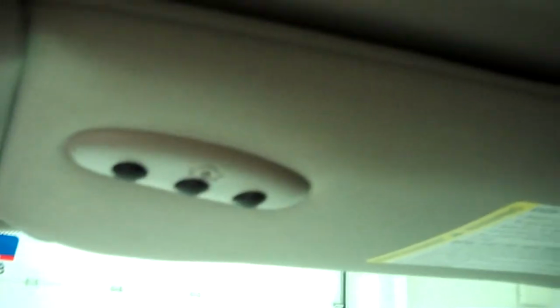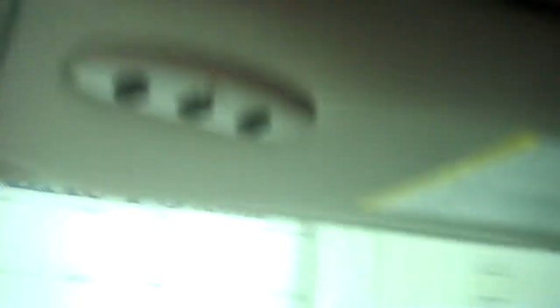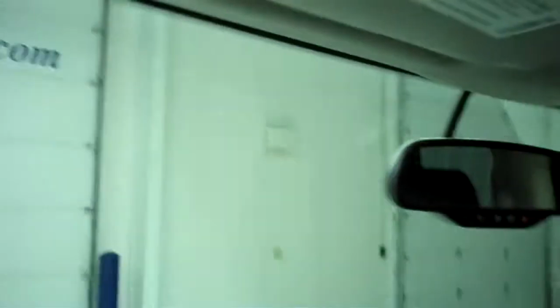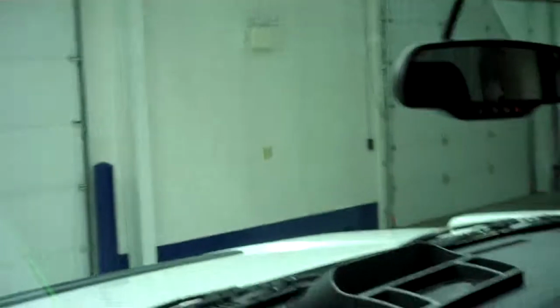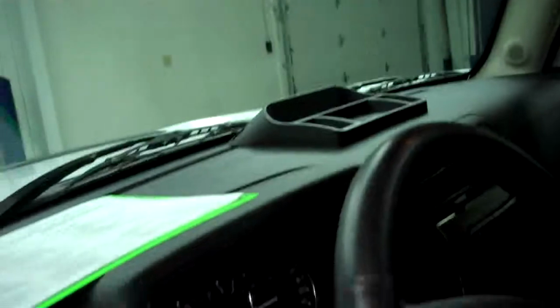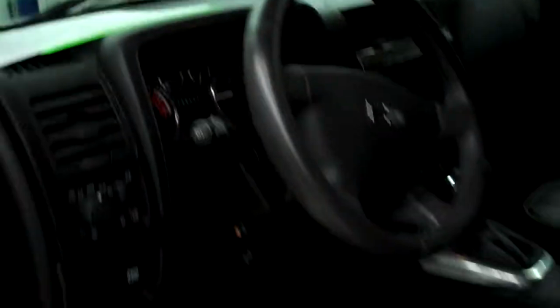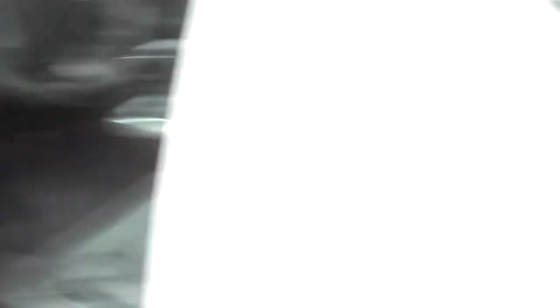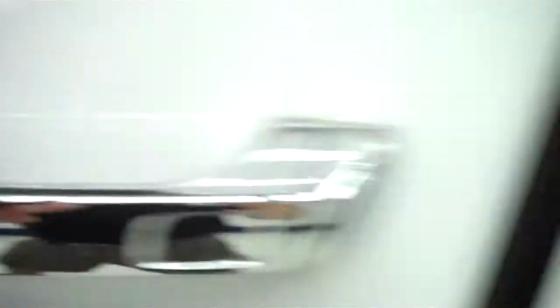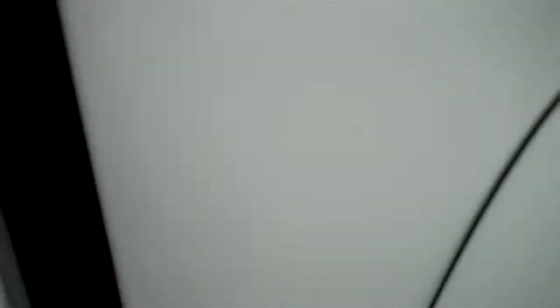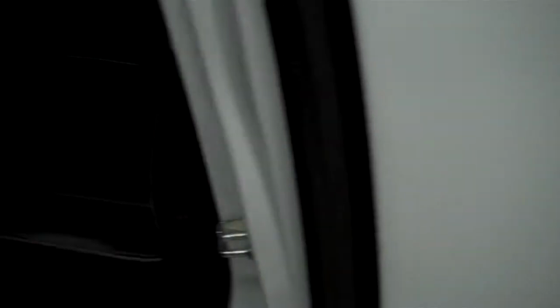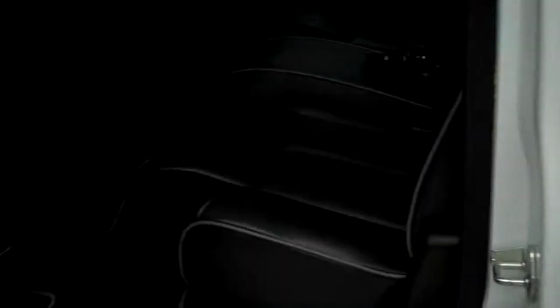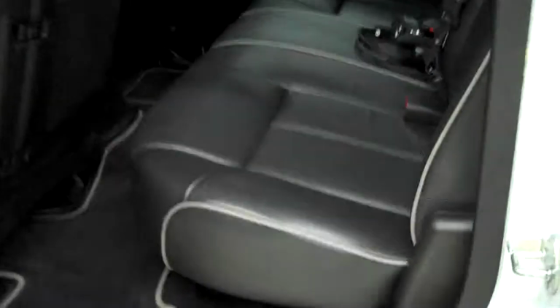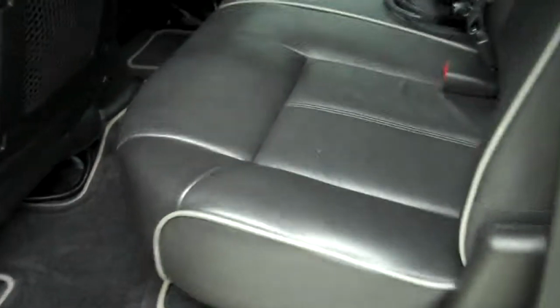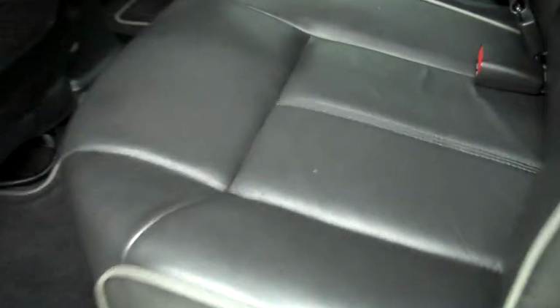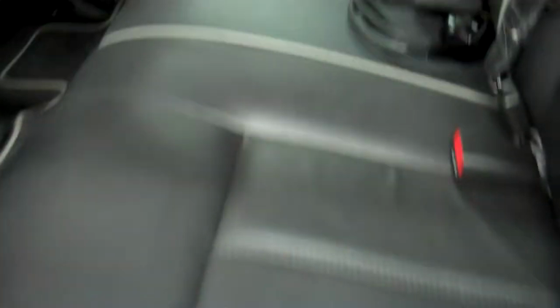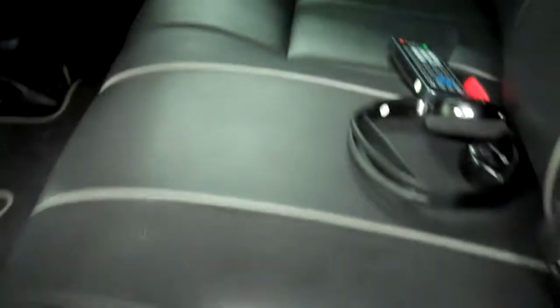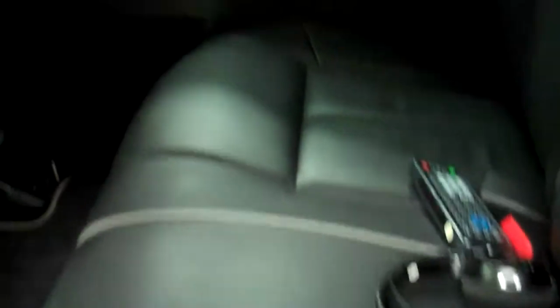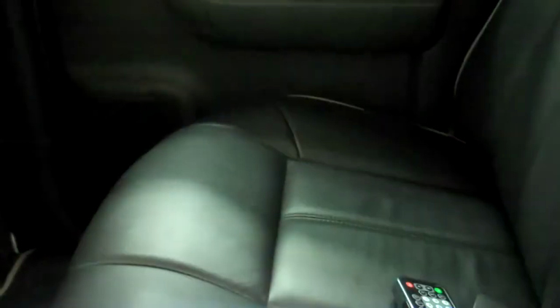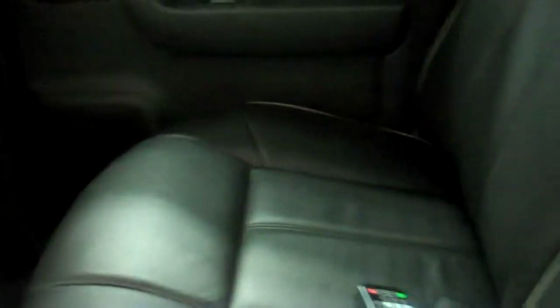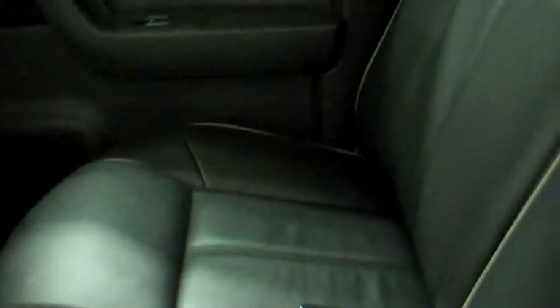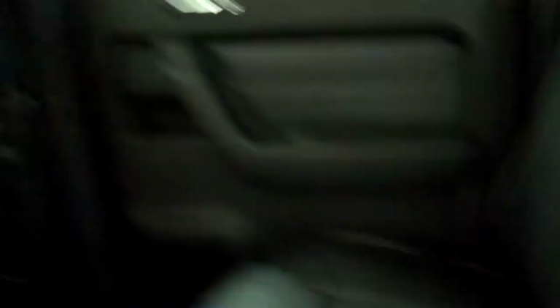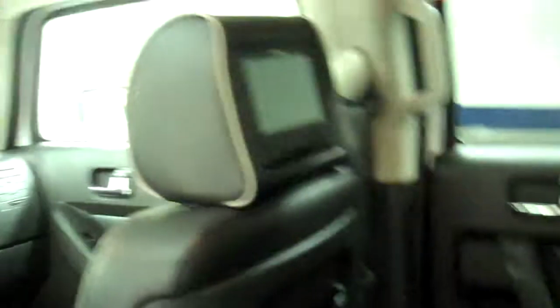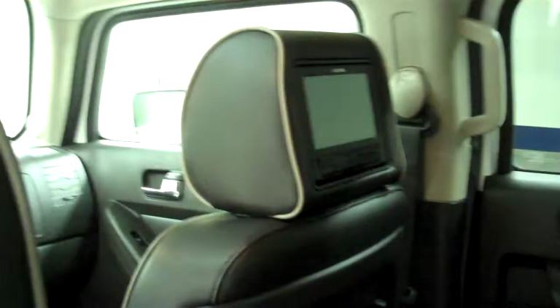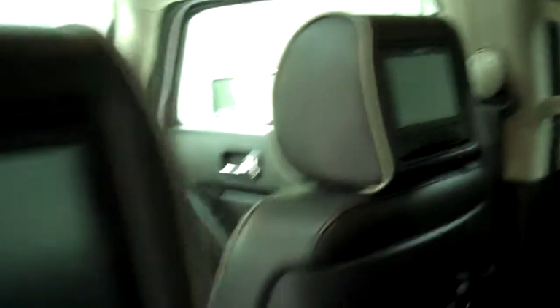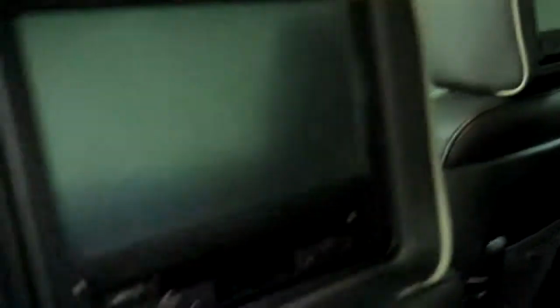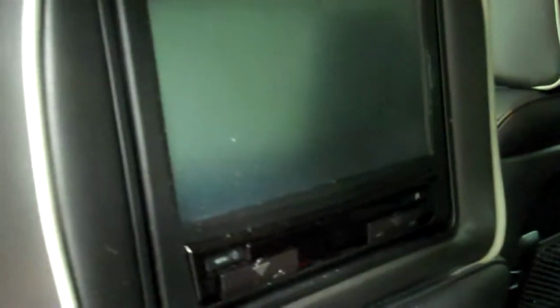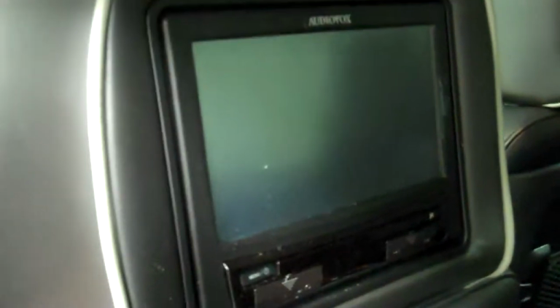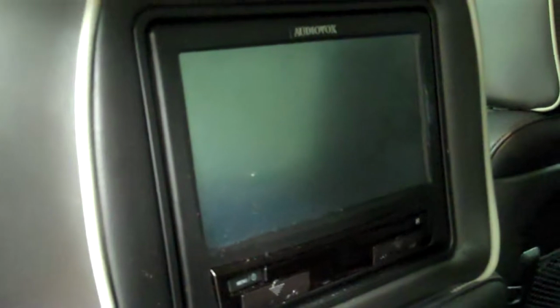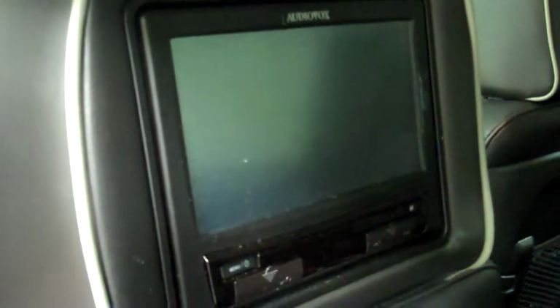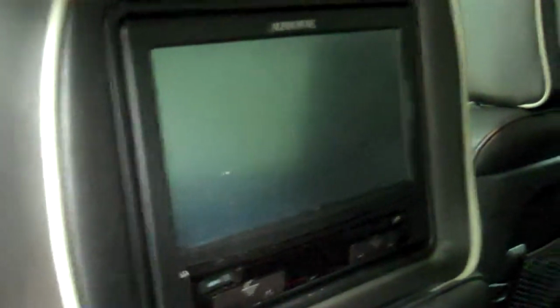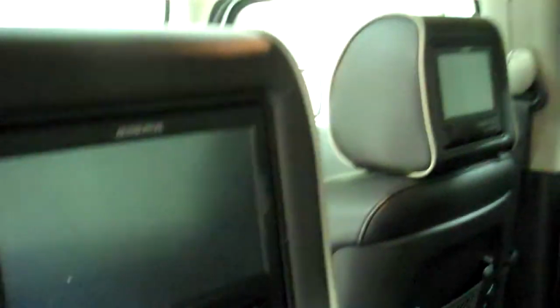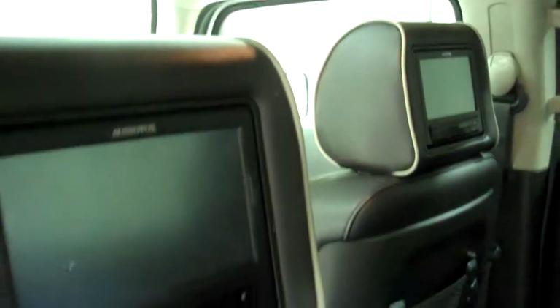It has HomeLink — that's for your garage door — and you can even program it to lighting systems and security systems. The back seats are very clean, and it does have an audio box in the headrest with DVD players.